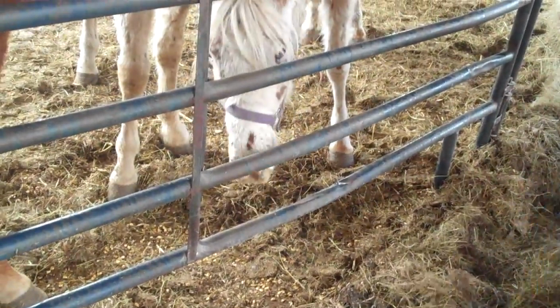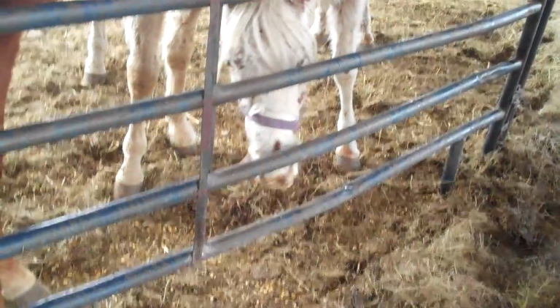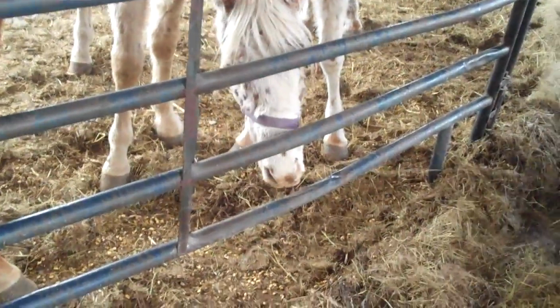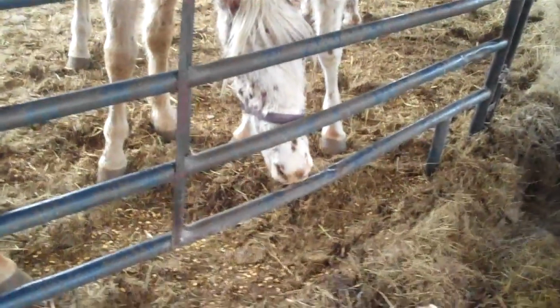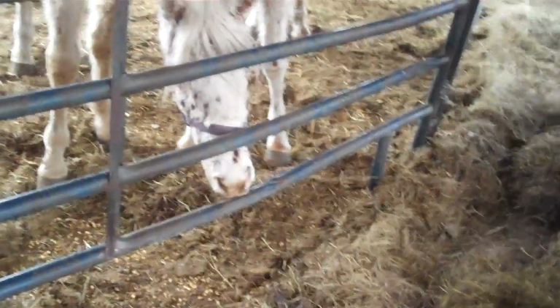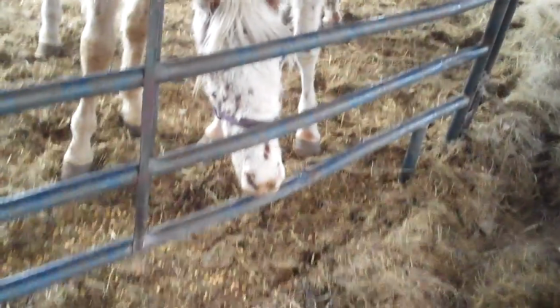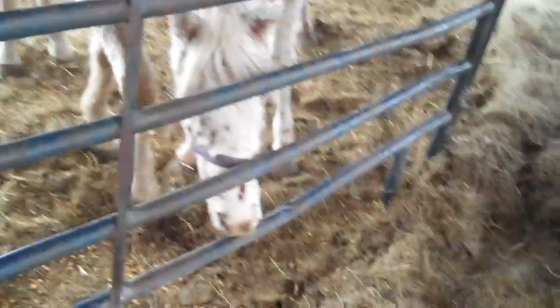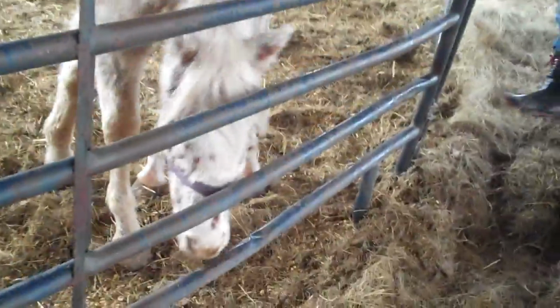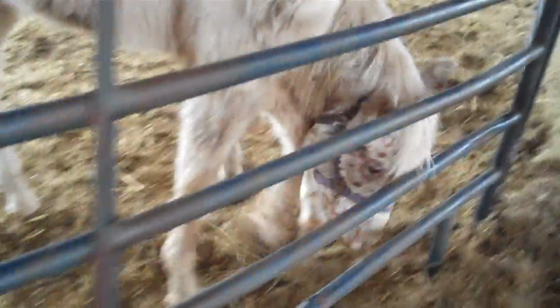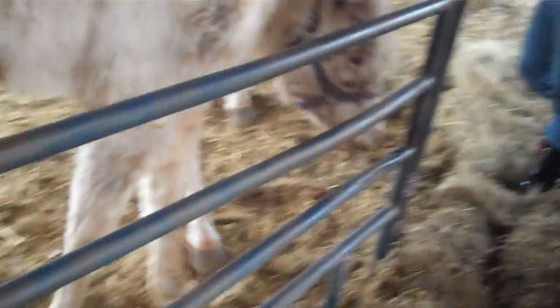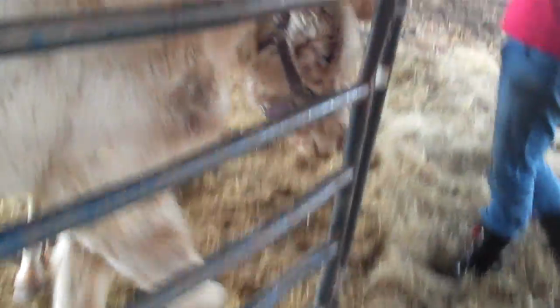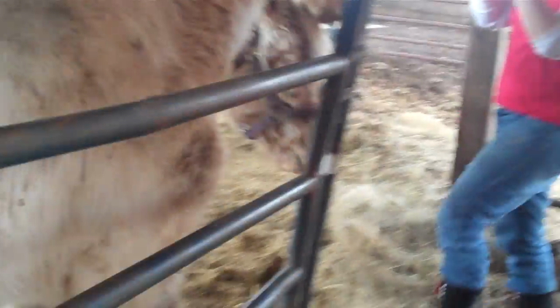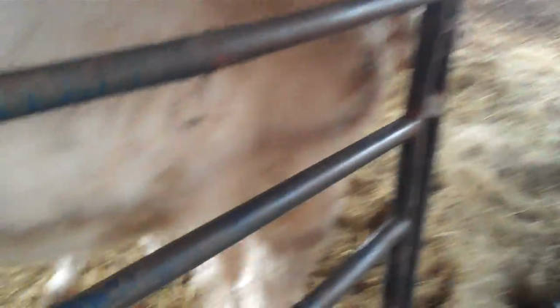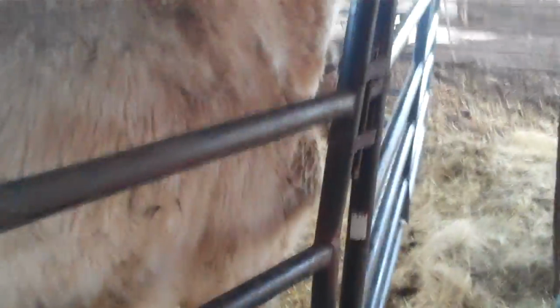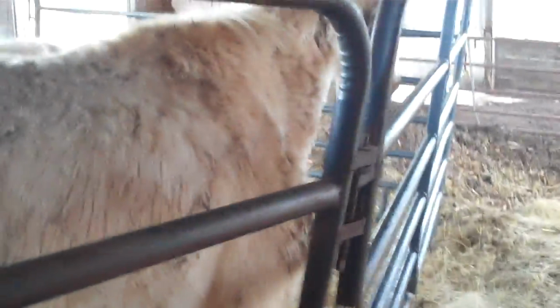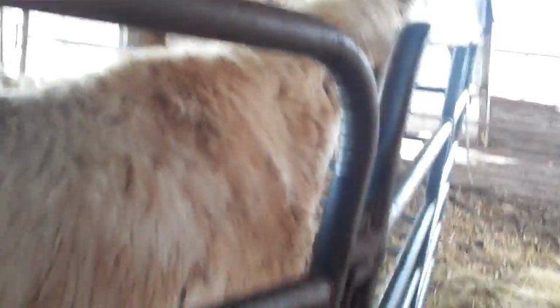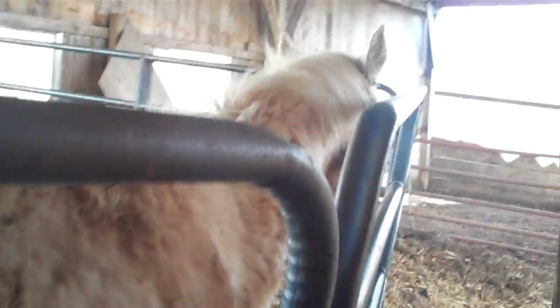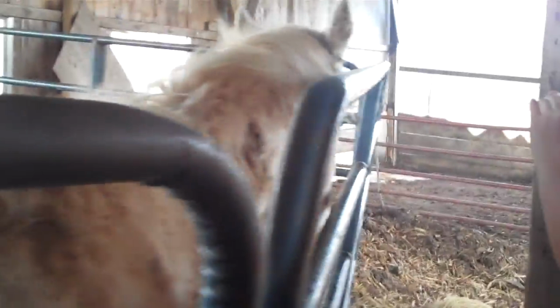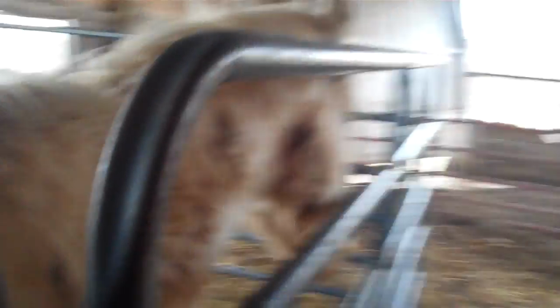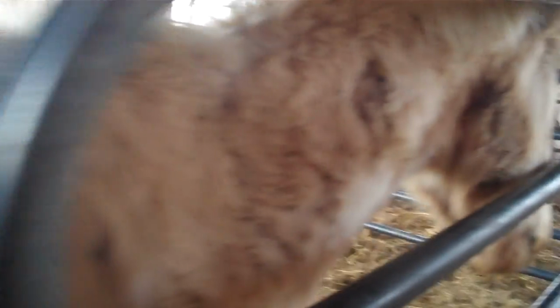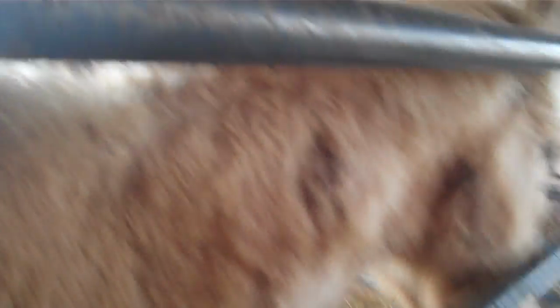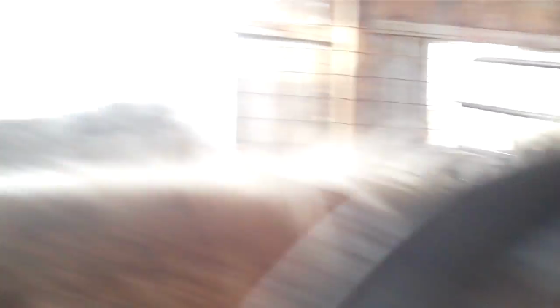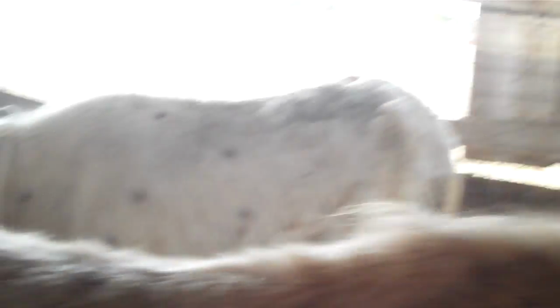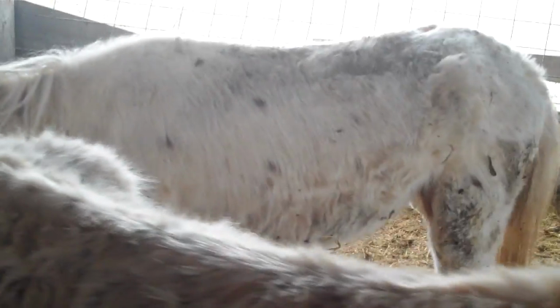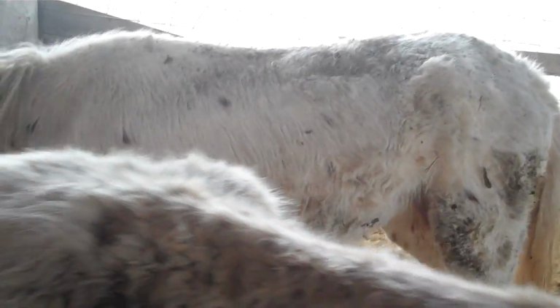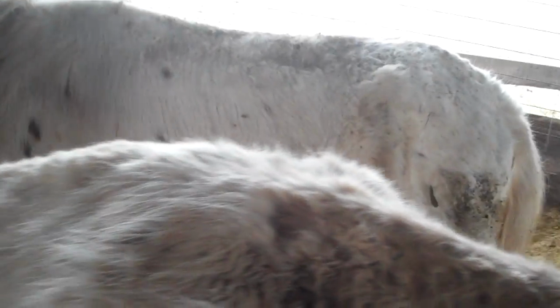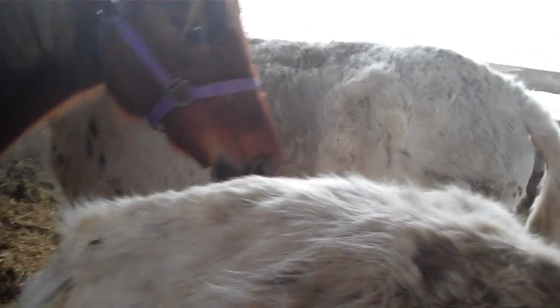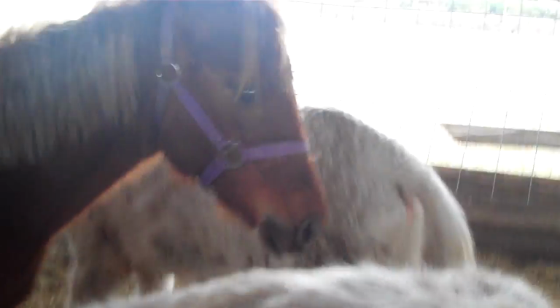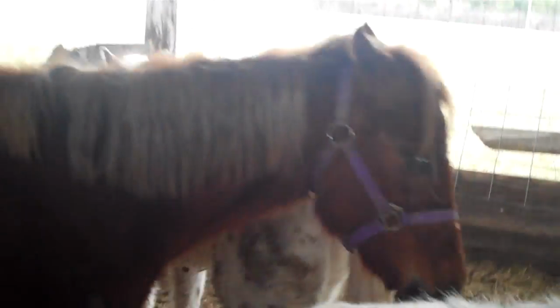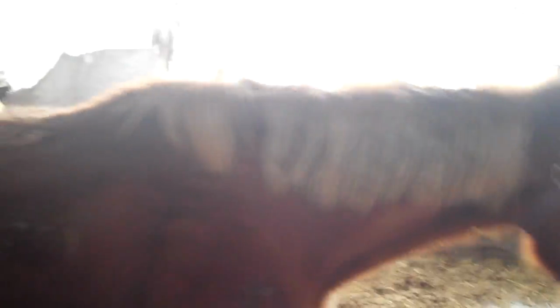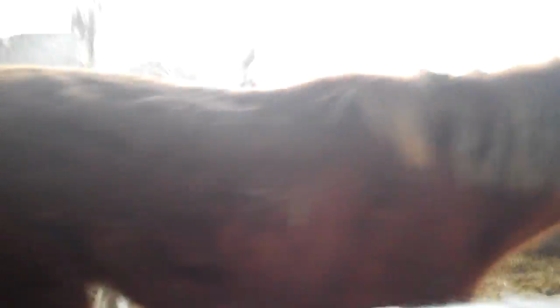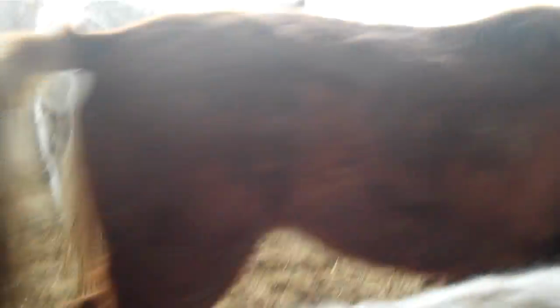Last summer was prettier. The palomino won't leave me alone. He's very friendly. They are very friendly.